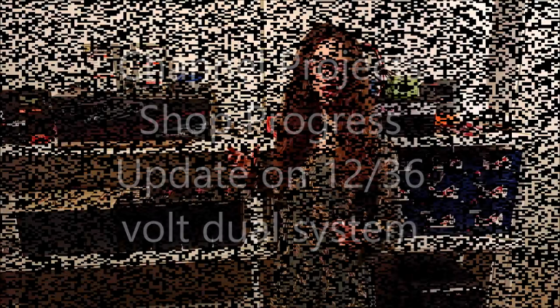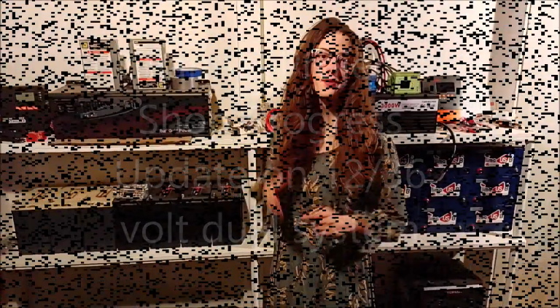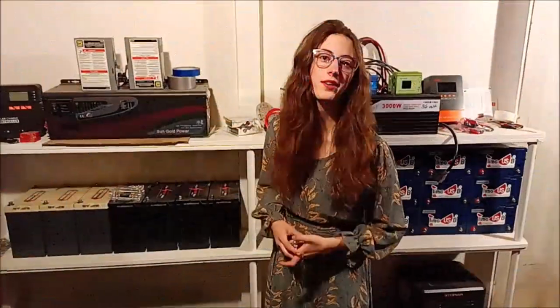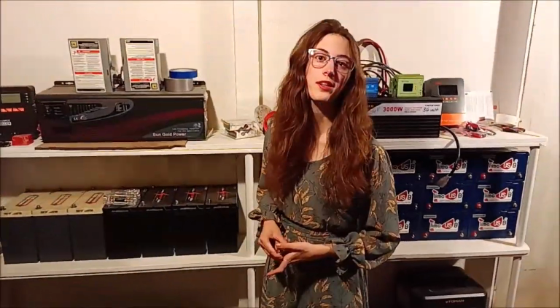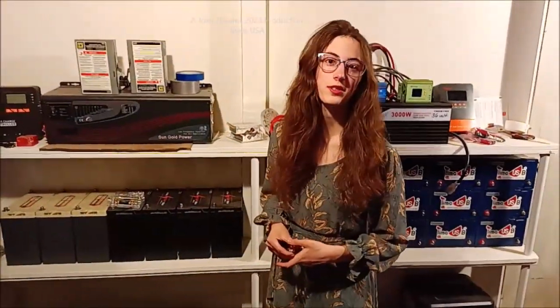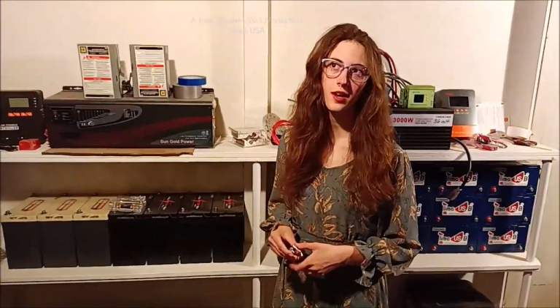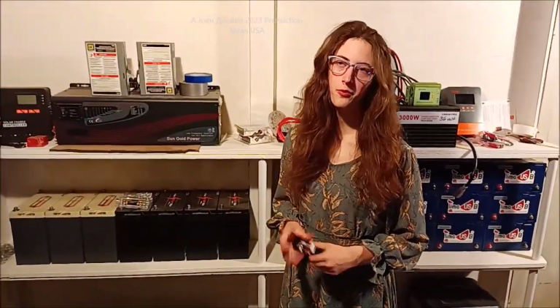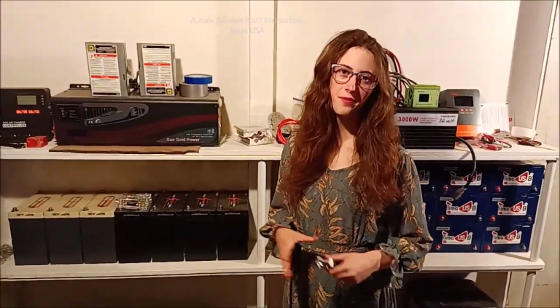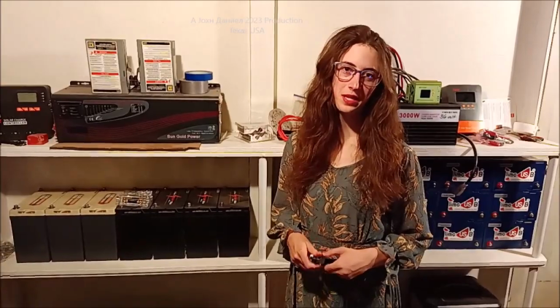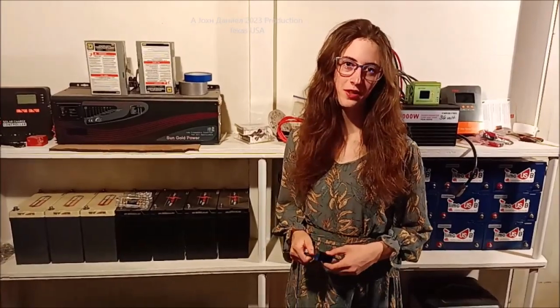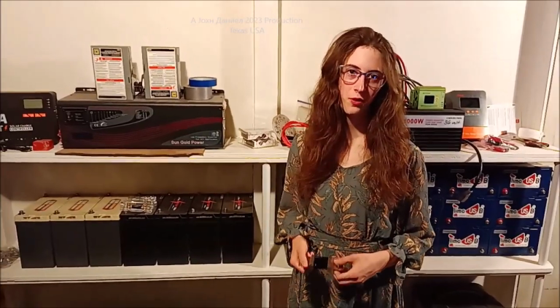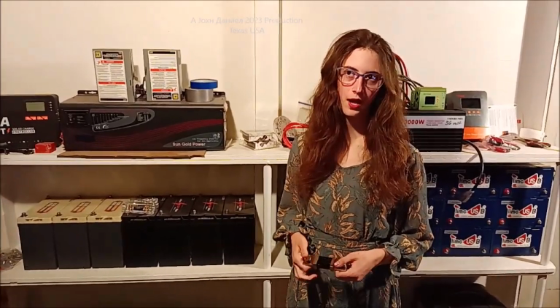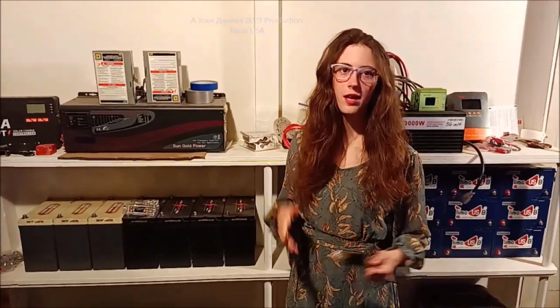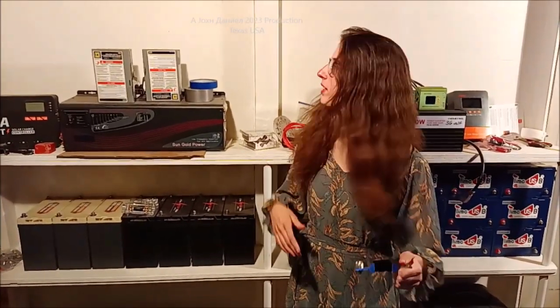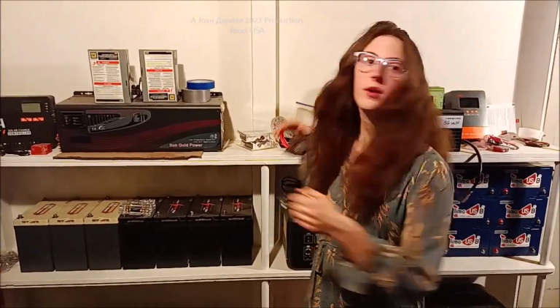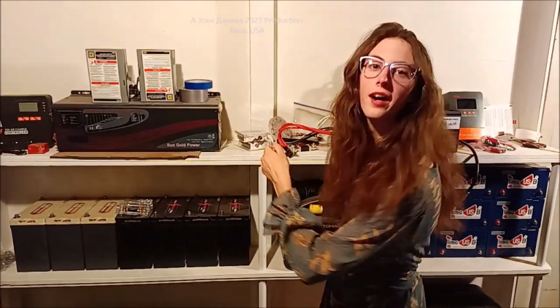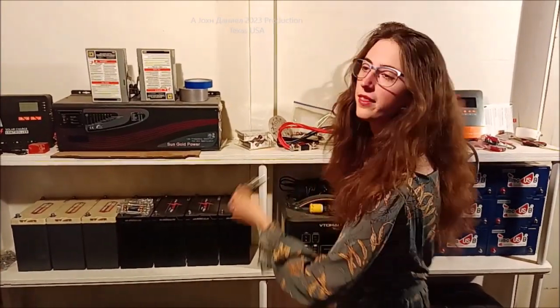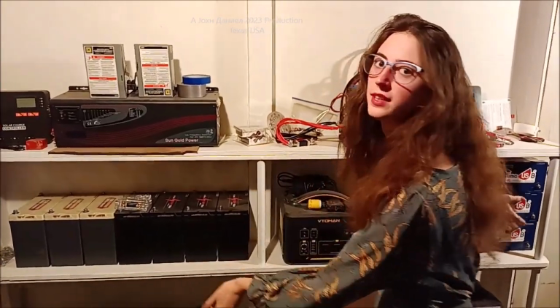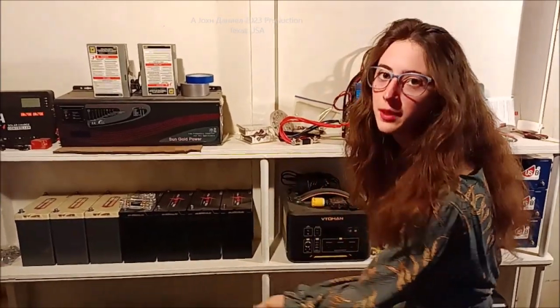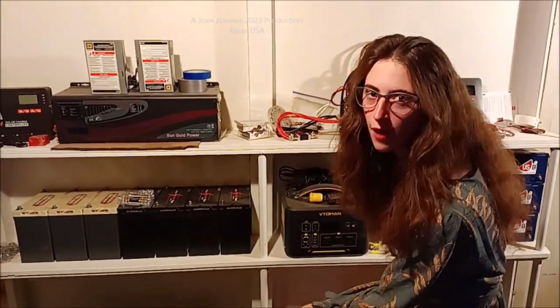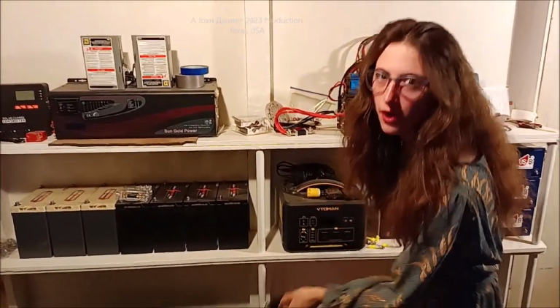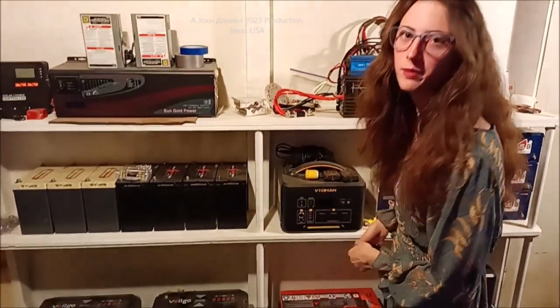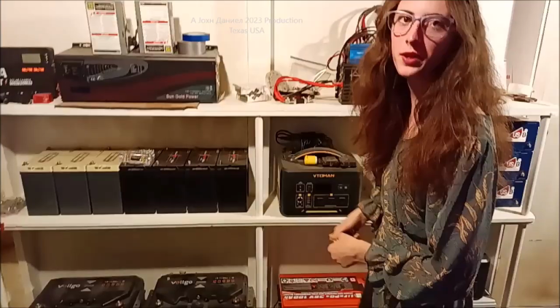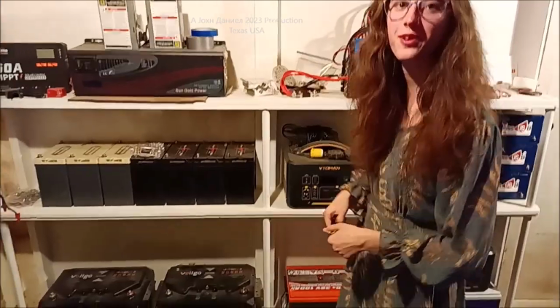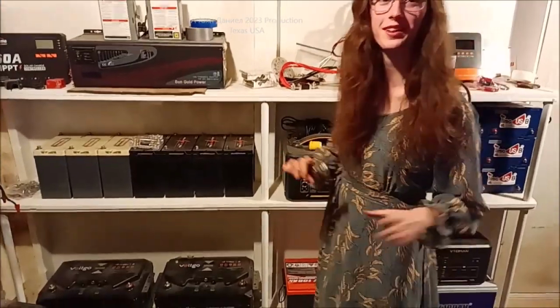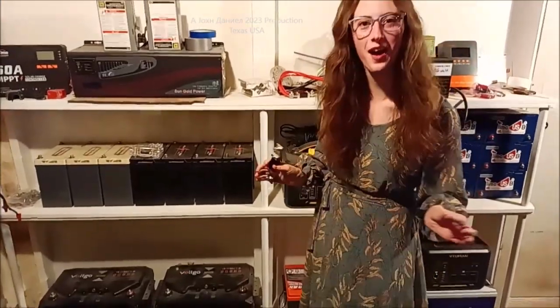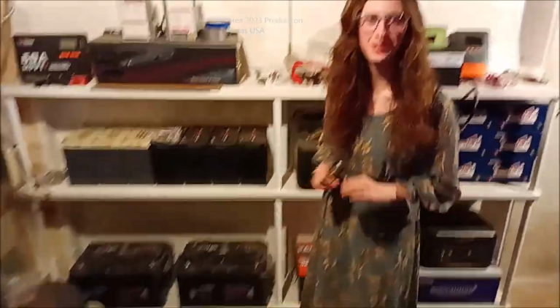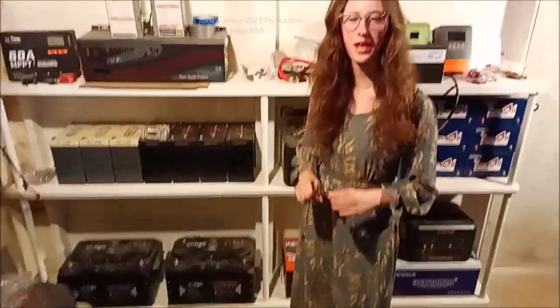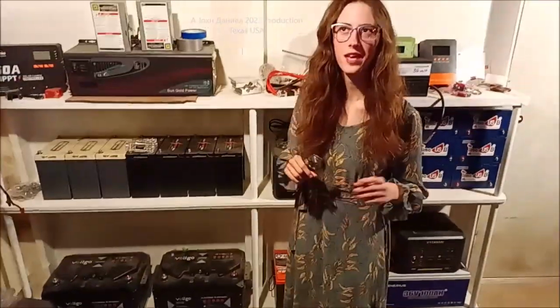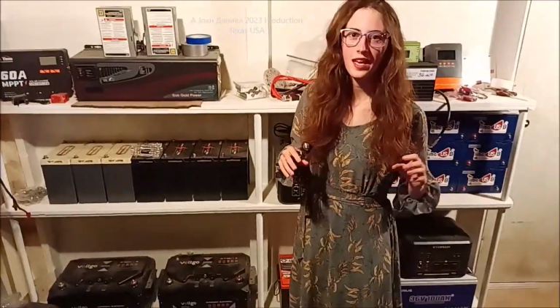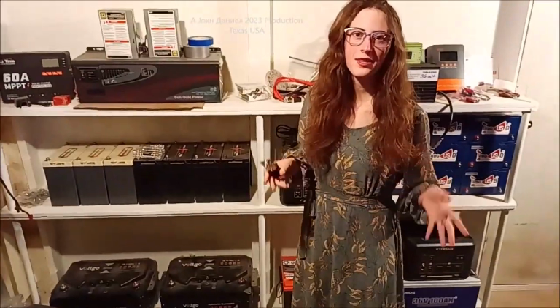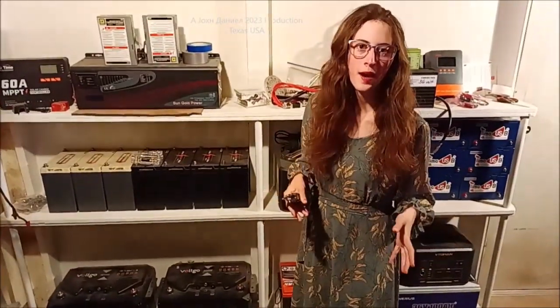Hey everybody, if you hadn't noticed we have been missing for a while, but we have been working on this — this is the powerwall that we've been building for our little office that we have in the shop.